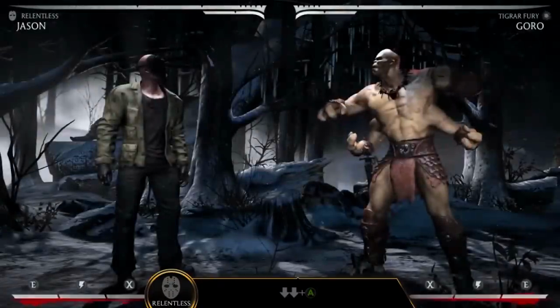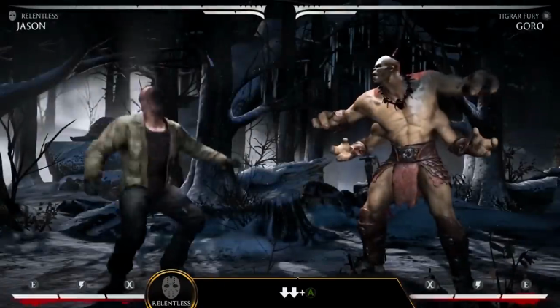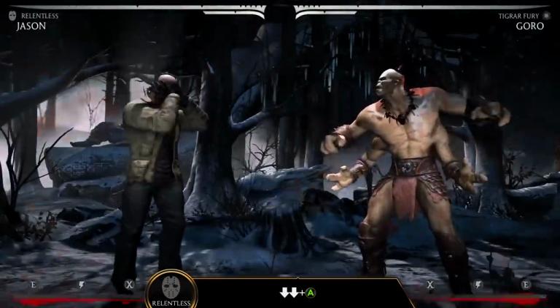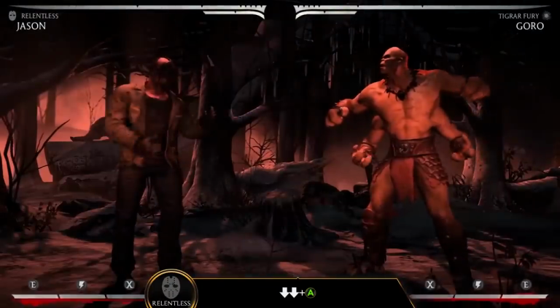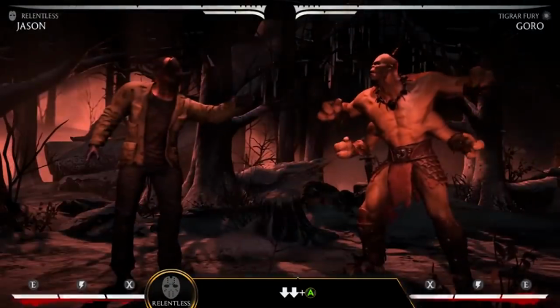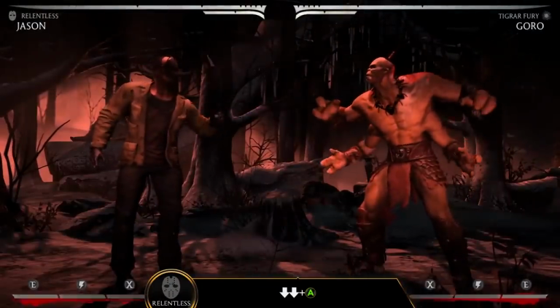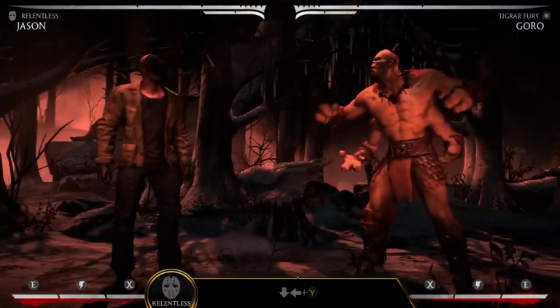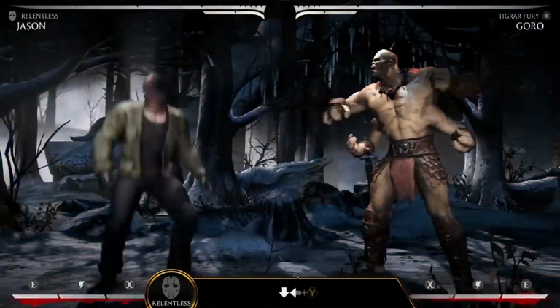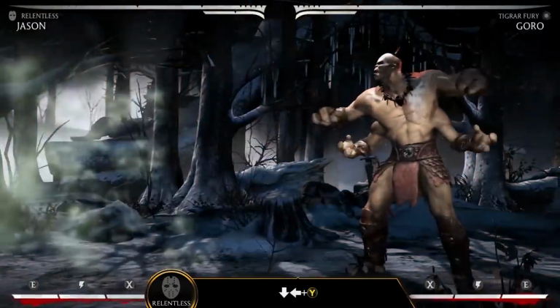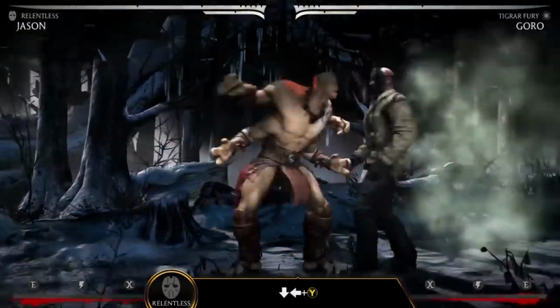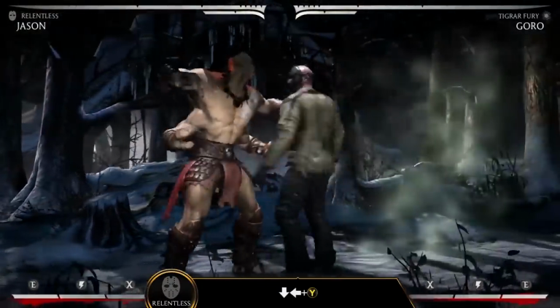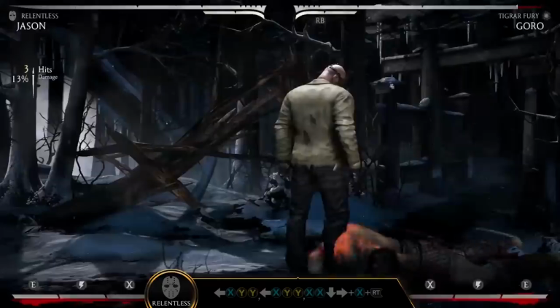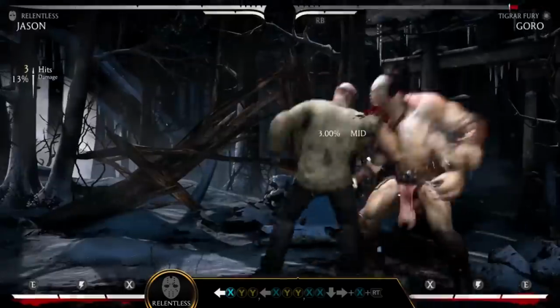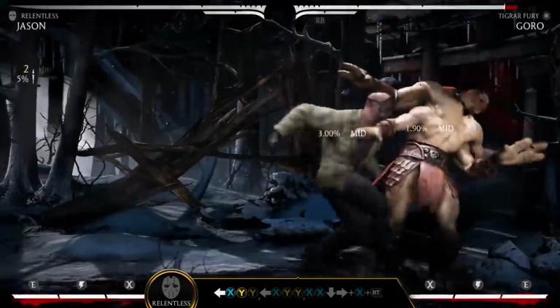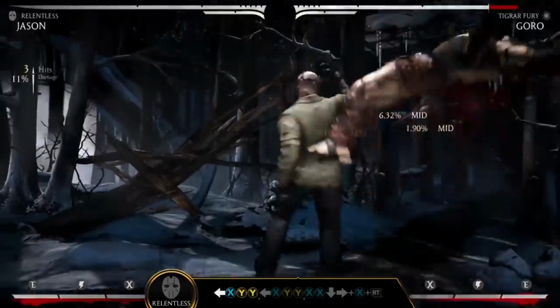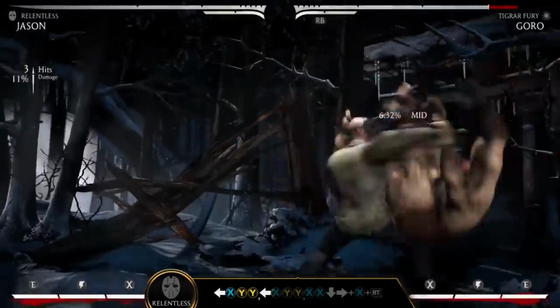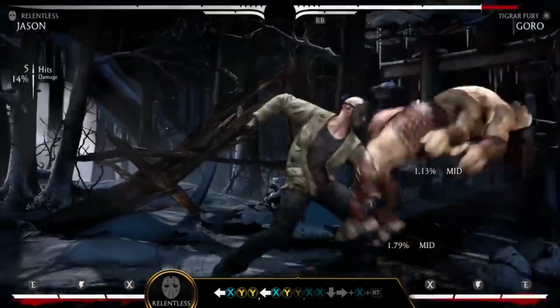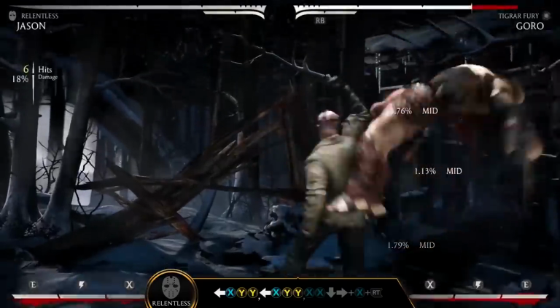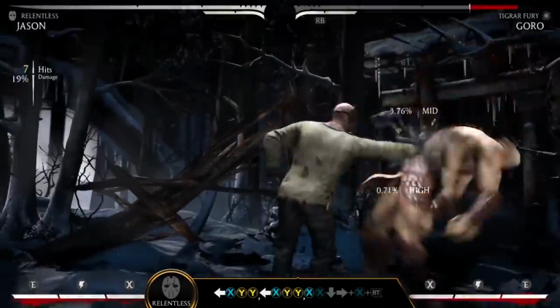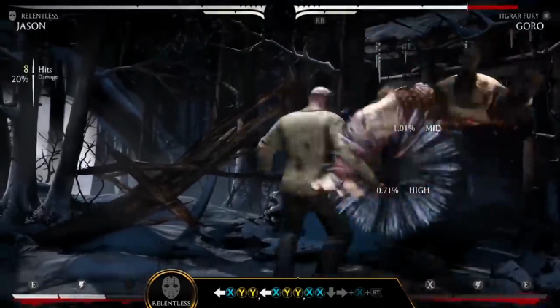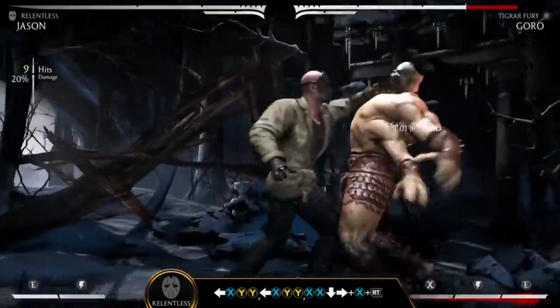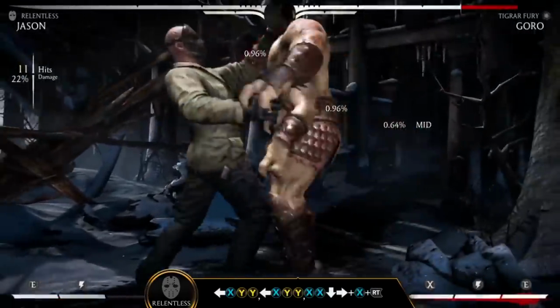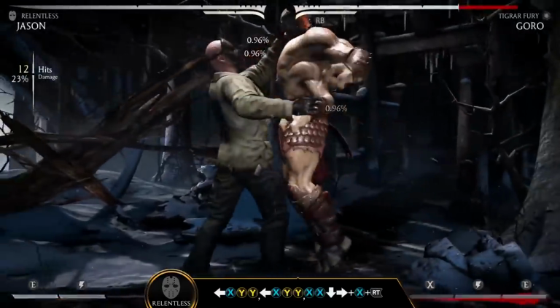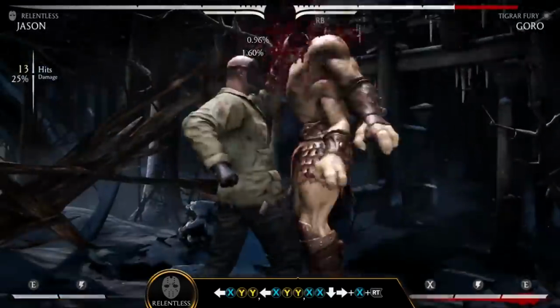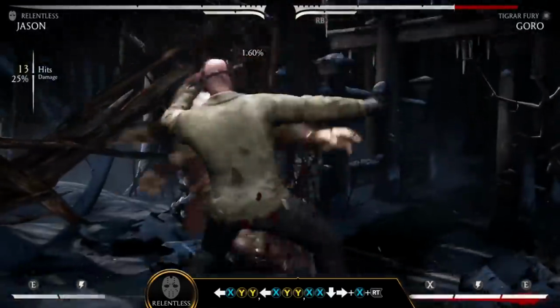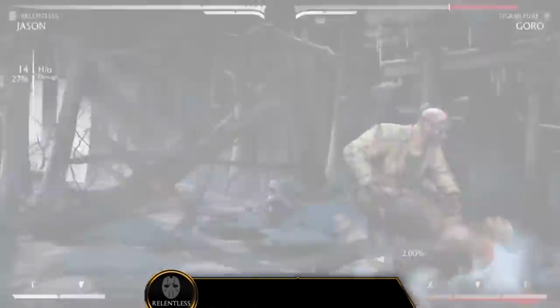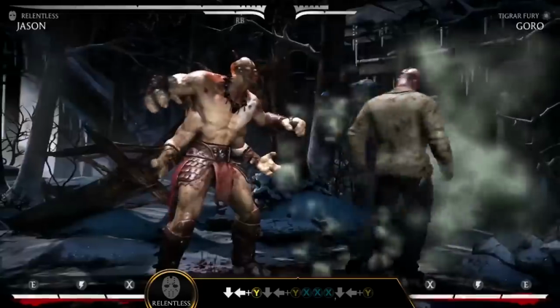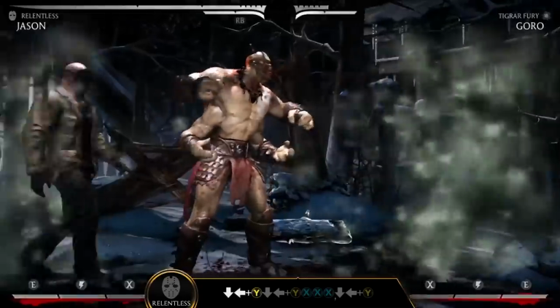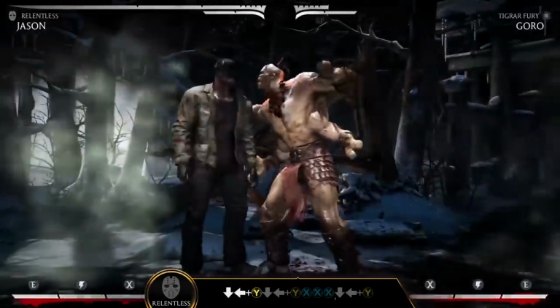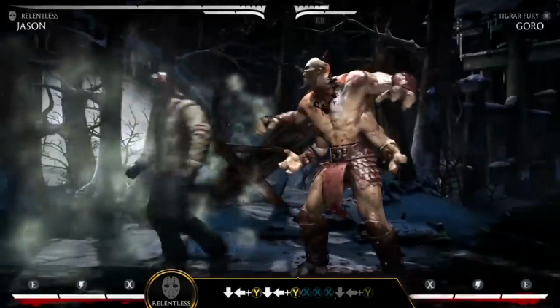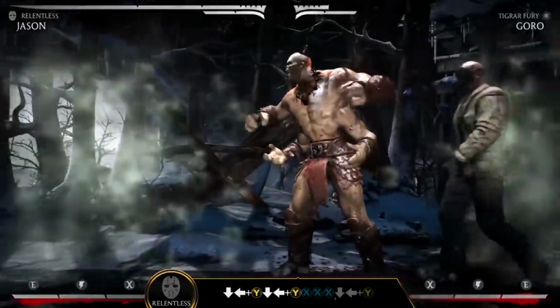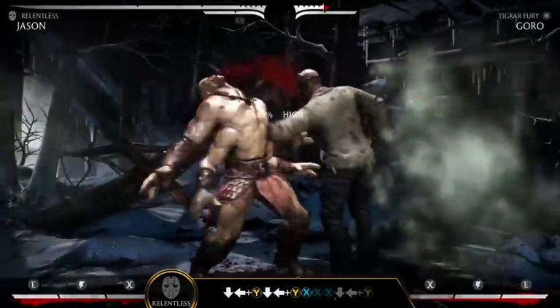The Relentless variation gives Jason a set of special moves to trap and stalk his next victim. Pursuit, down-down-A, temporarily prevents the opponent from dashing, running, and reverses their controls.